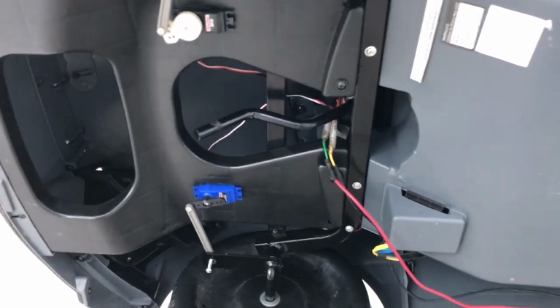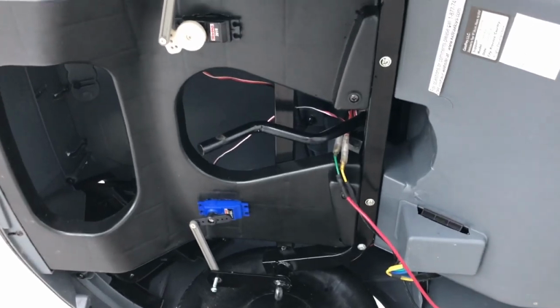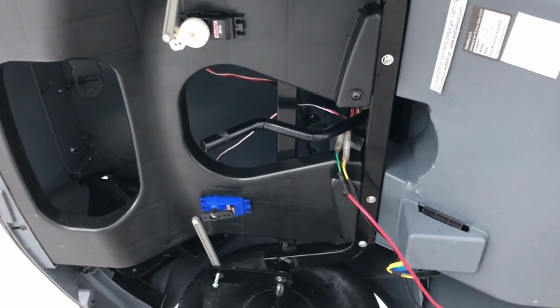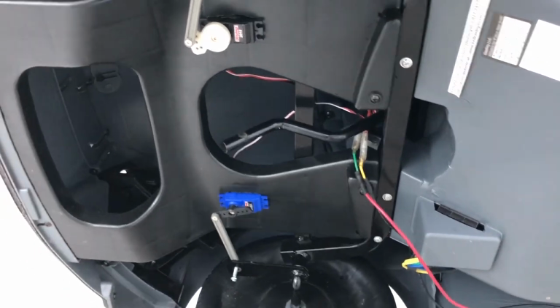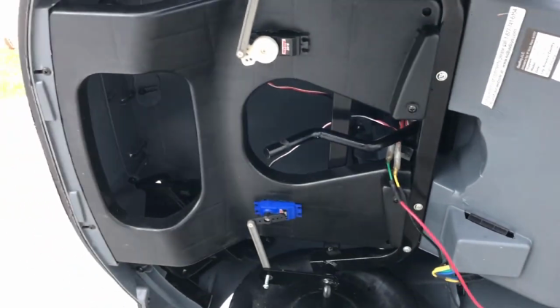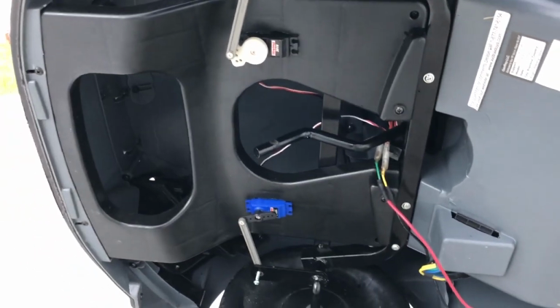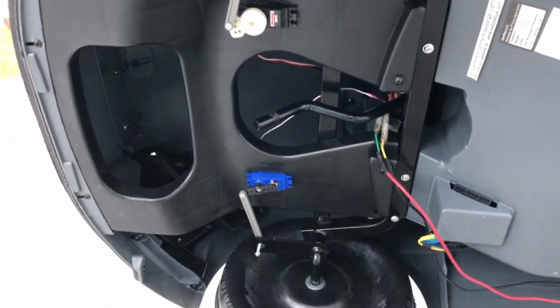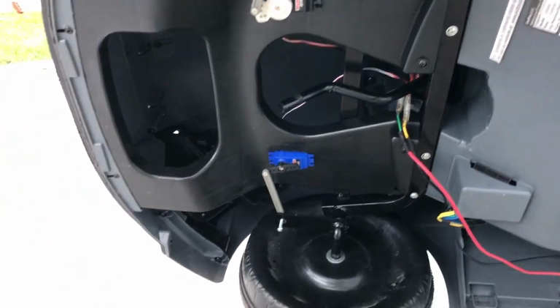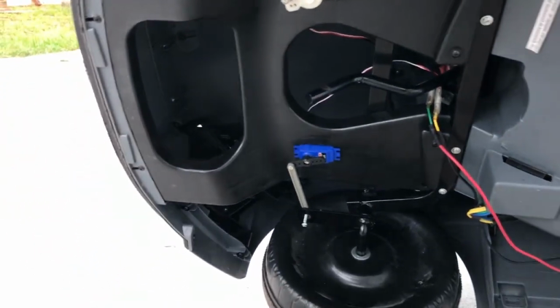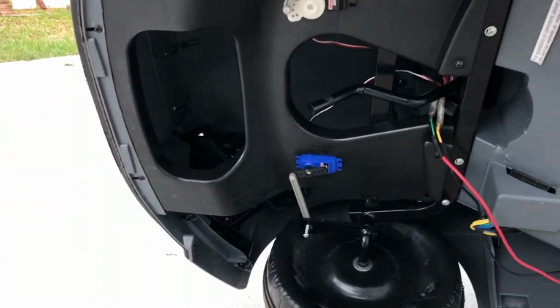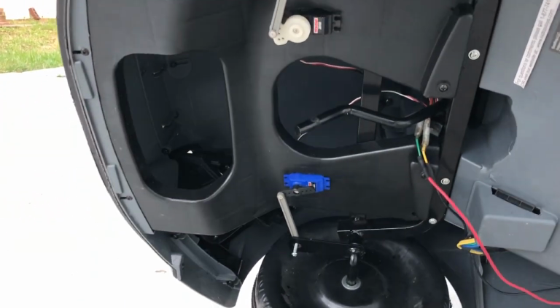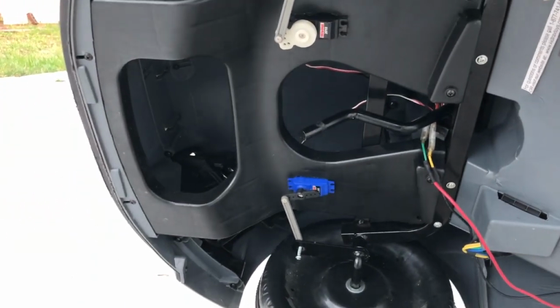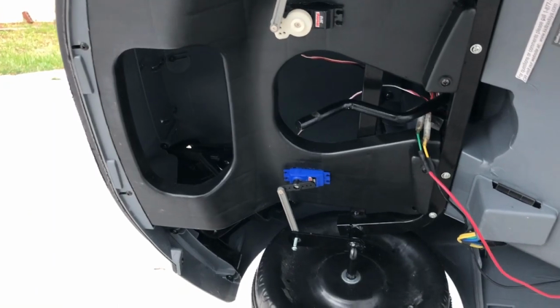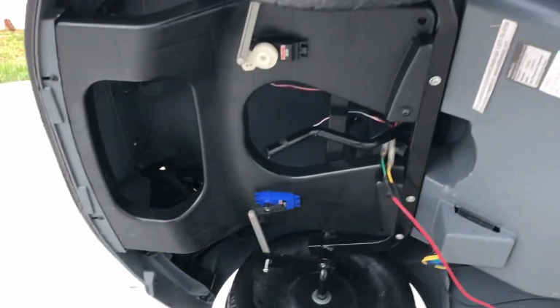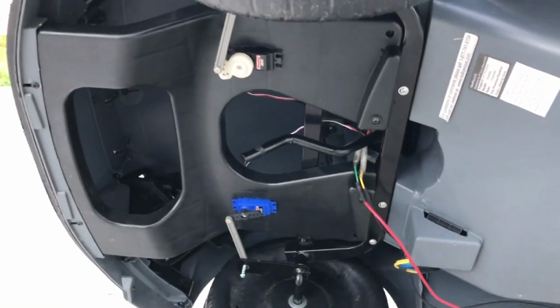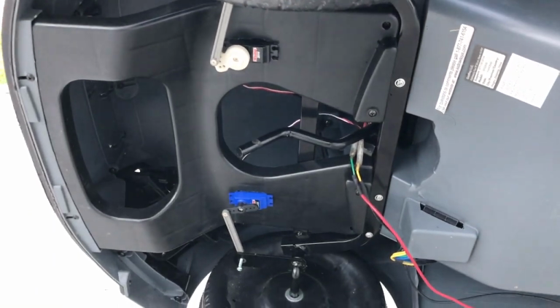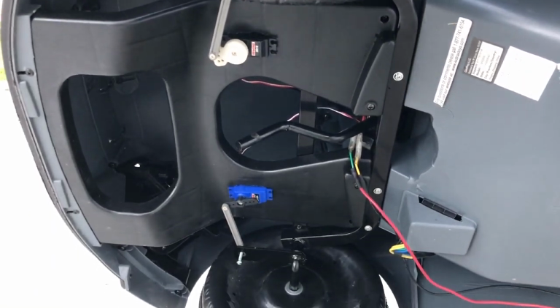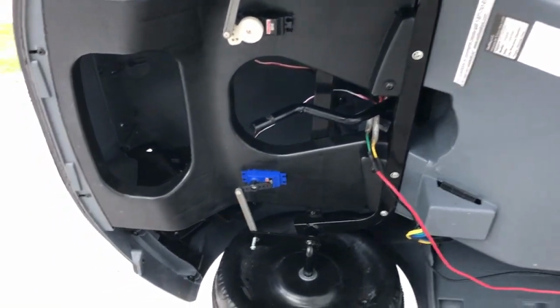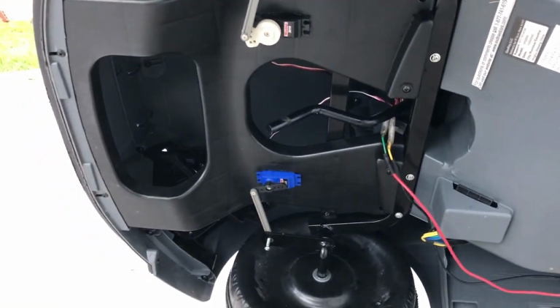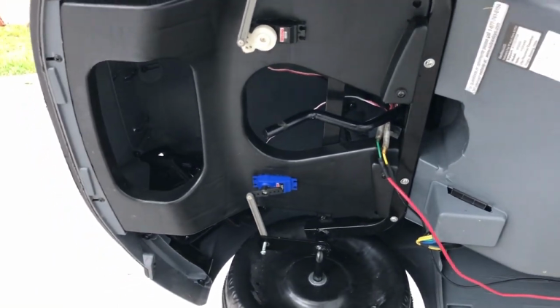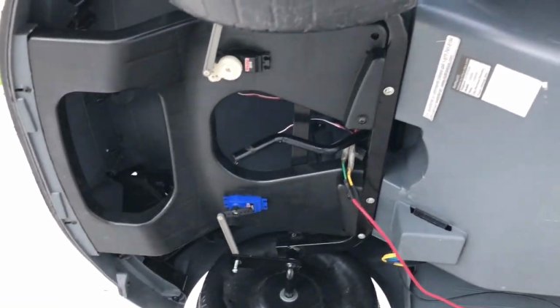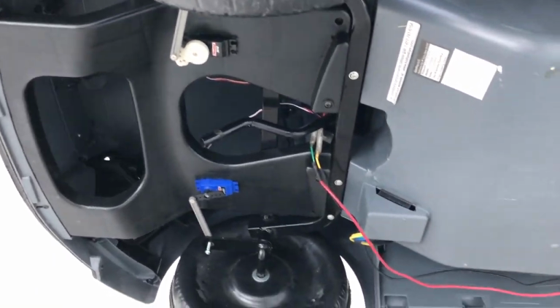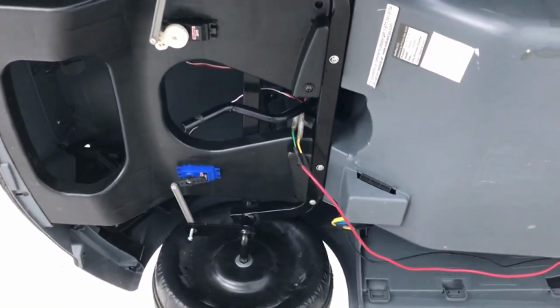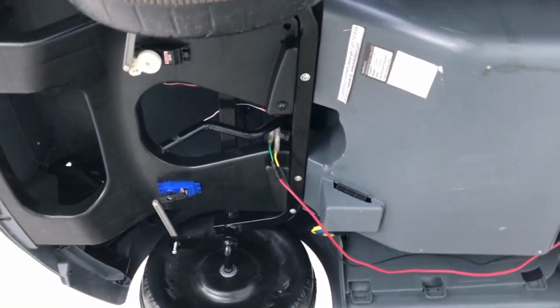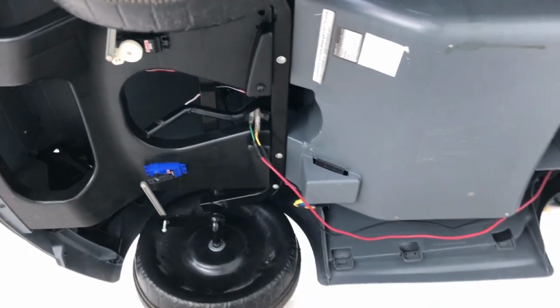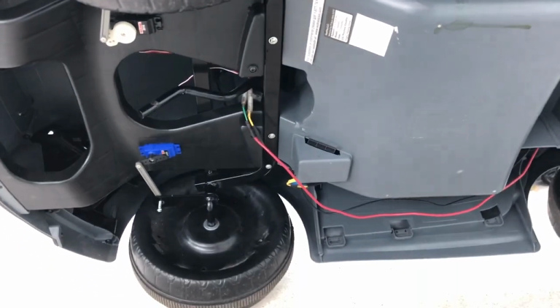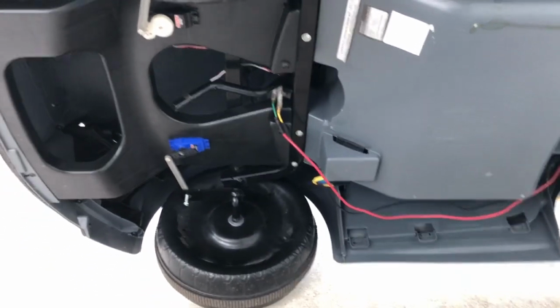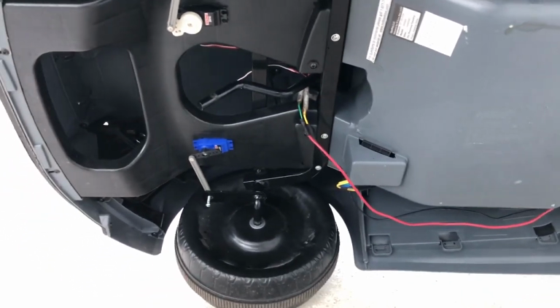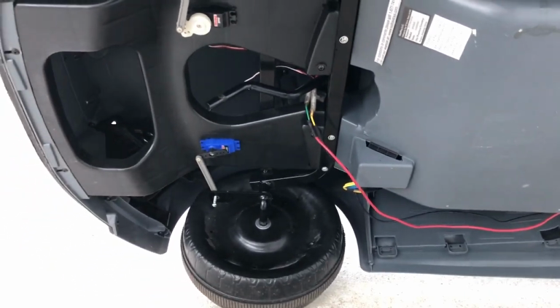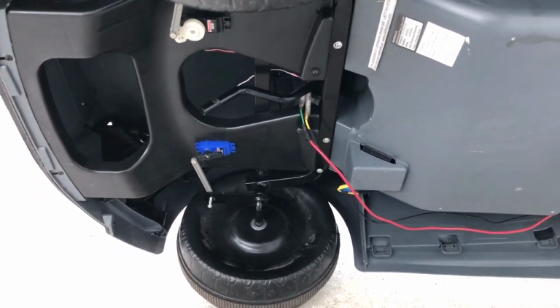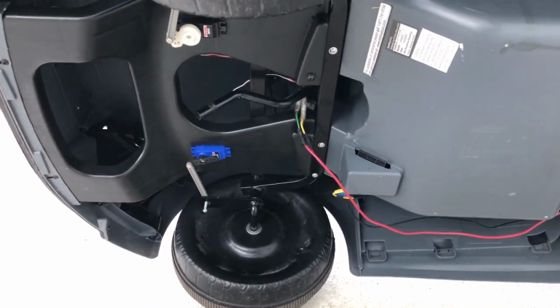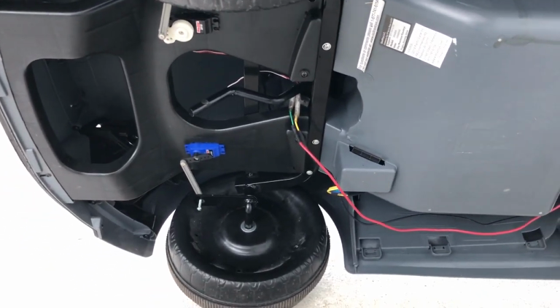I disconnected the steering that way there's less stress, and that way each front wheel has its own individual servo. They're not matched or anything like that — again, it's just one of those things where I'm on the fly, just kind of putting it together.